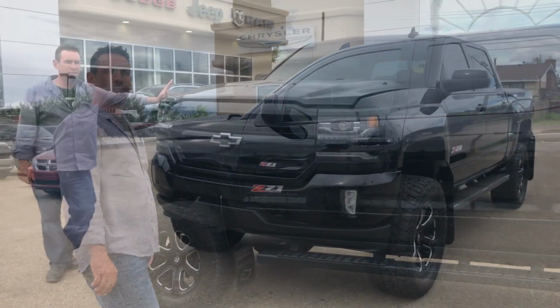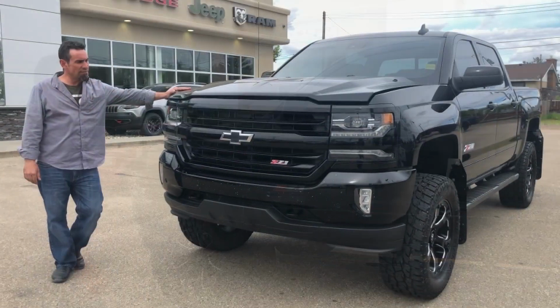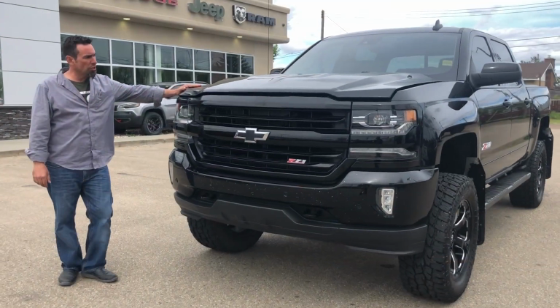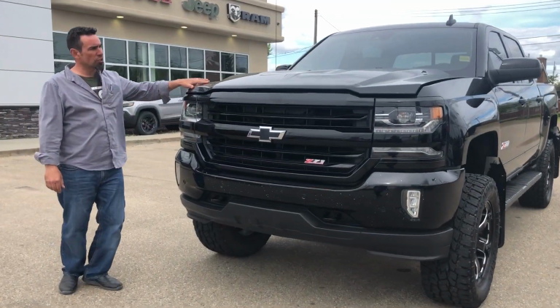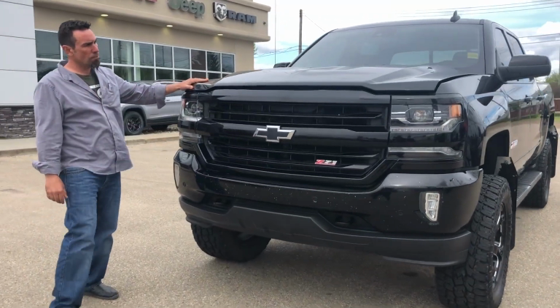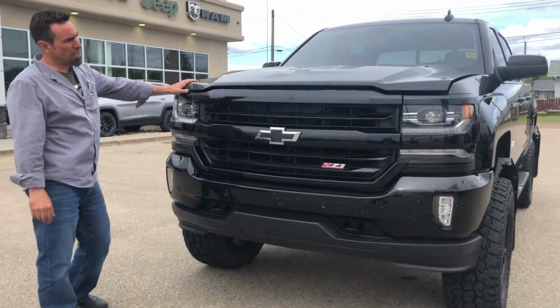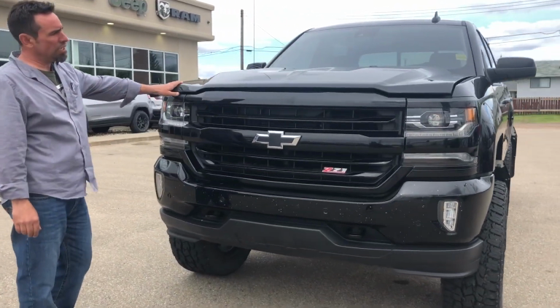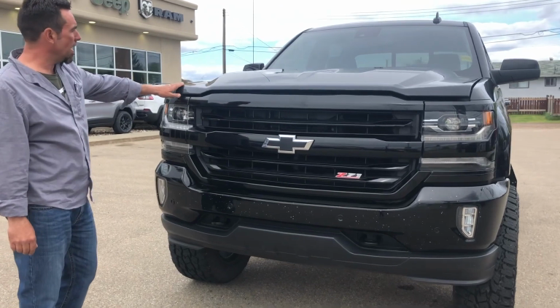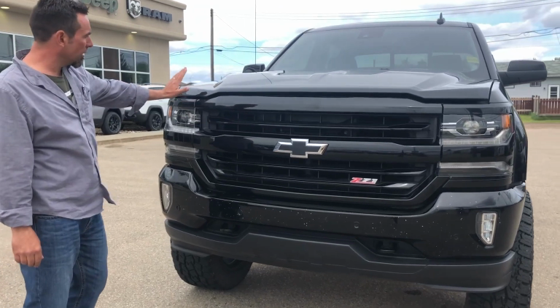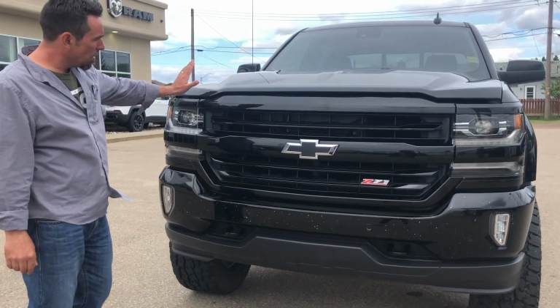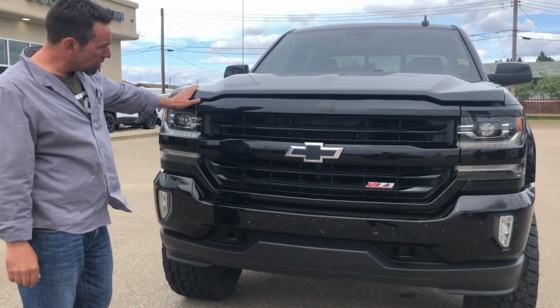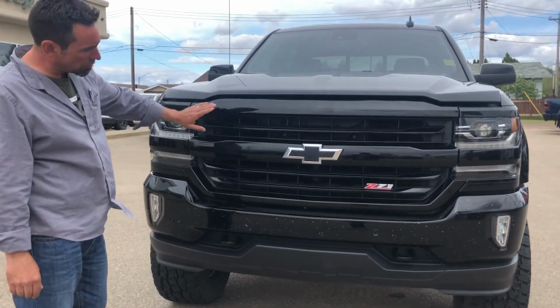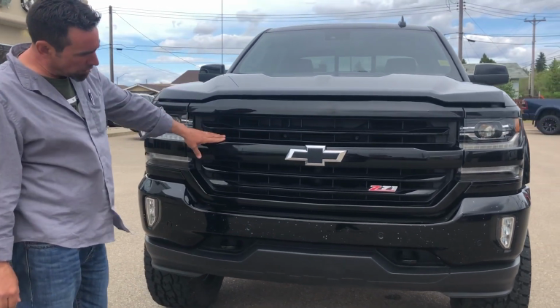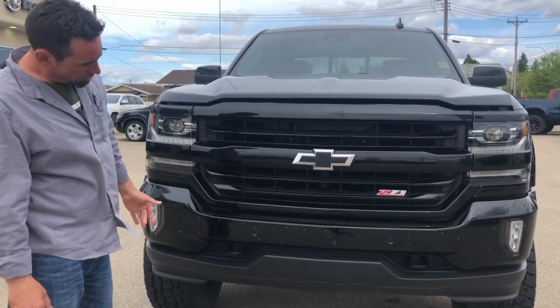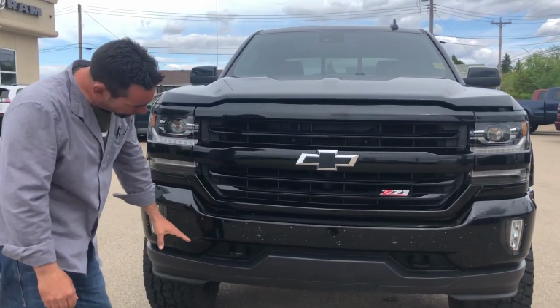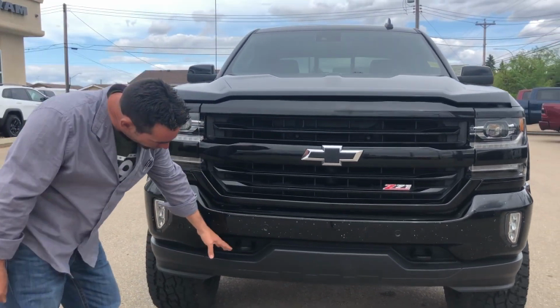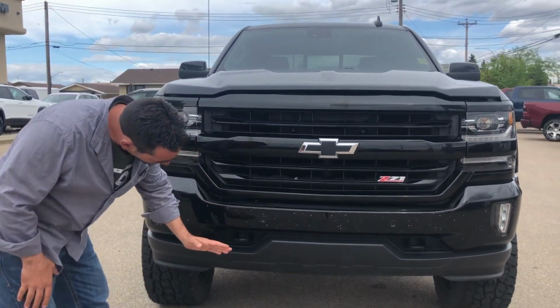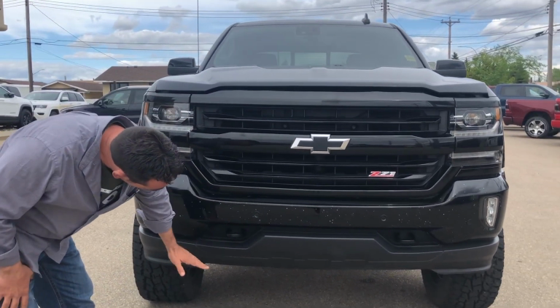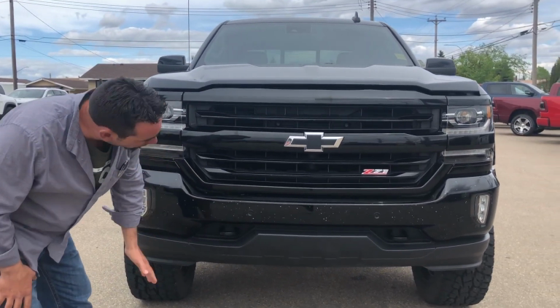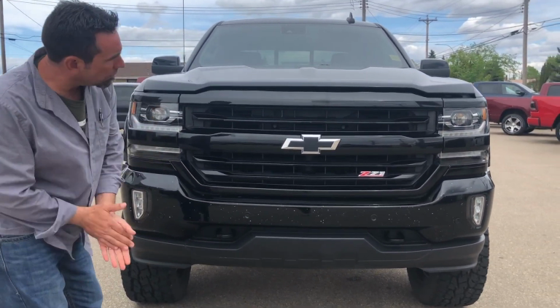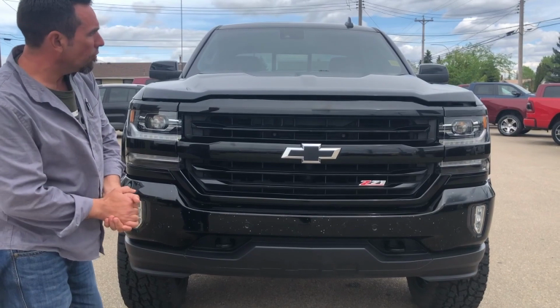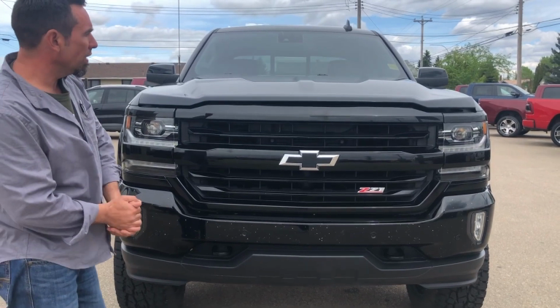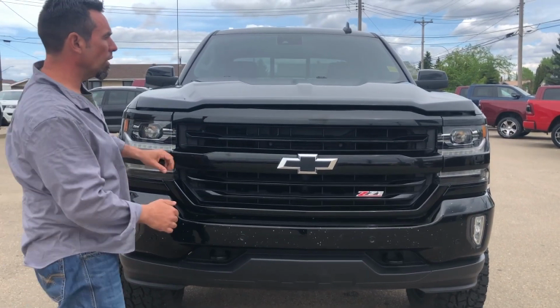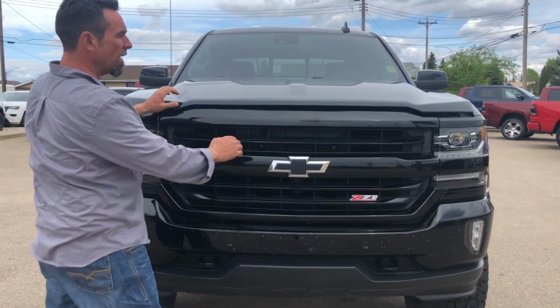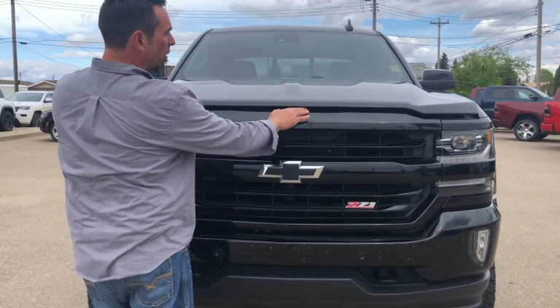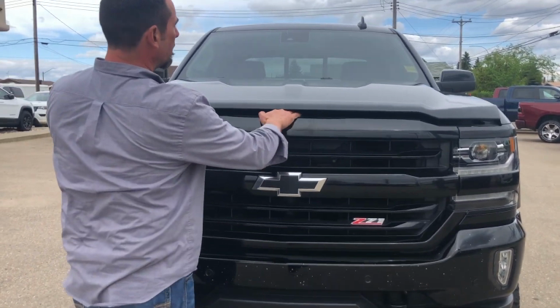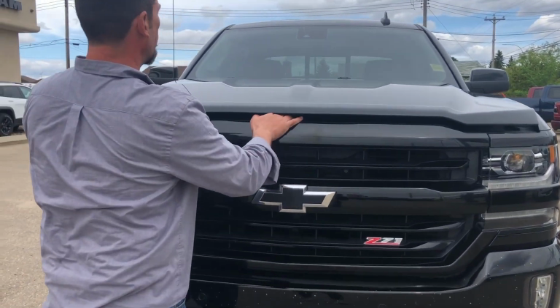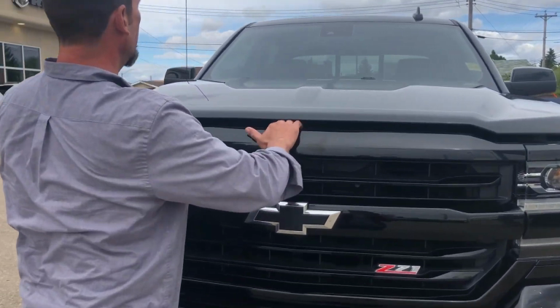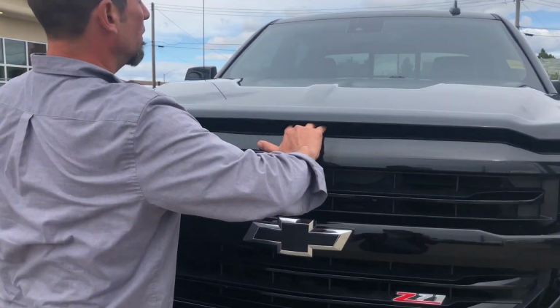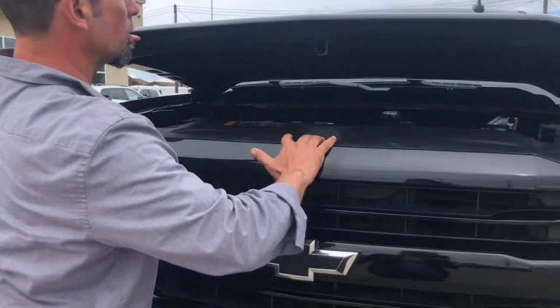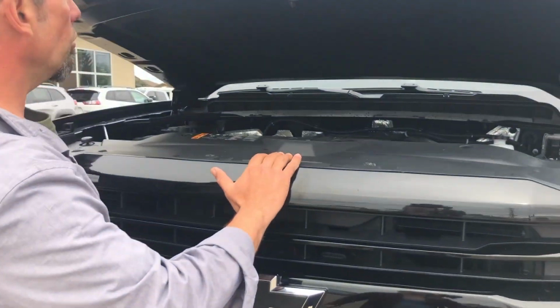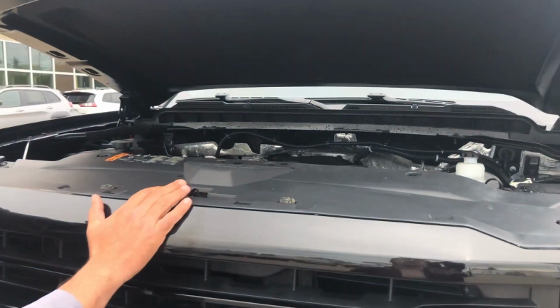In front of the Z71 you're going to notice it's all color keyed to match — color keyed bug deflector grill, built-in tow hooks, and lots of clearance here for off-roading and winter driving here in Alberta.